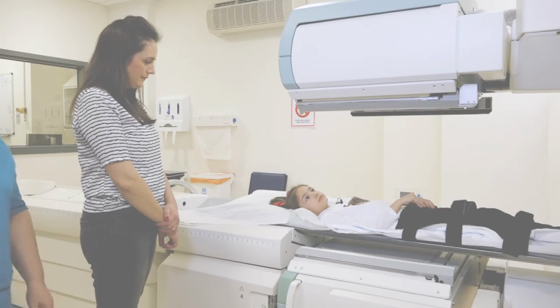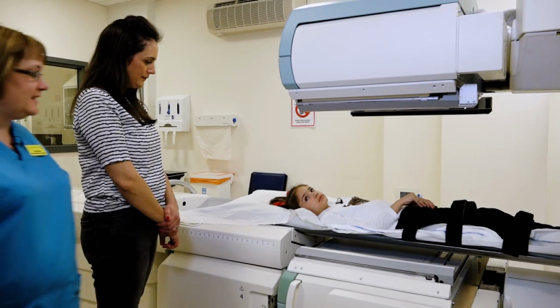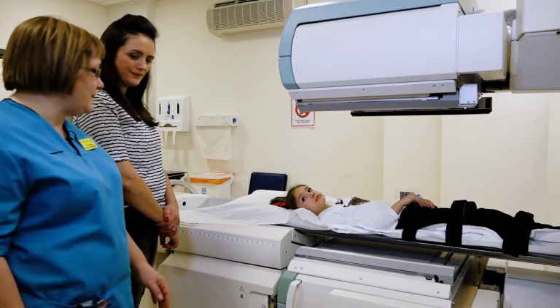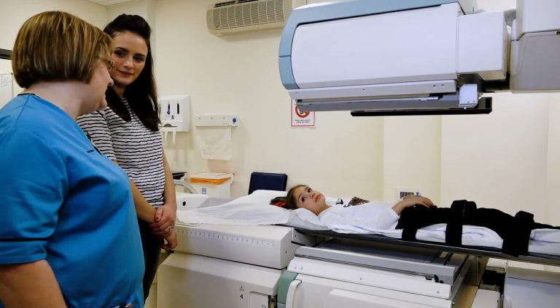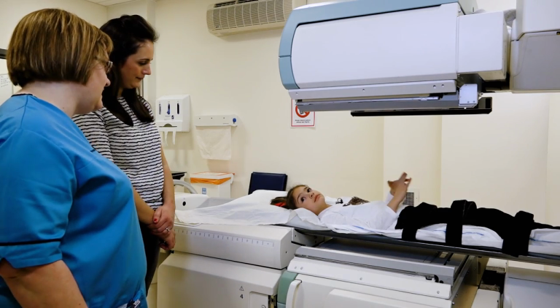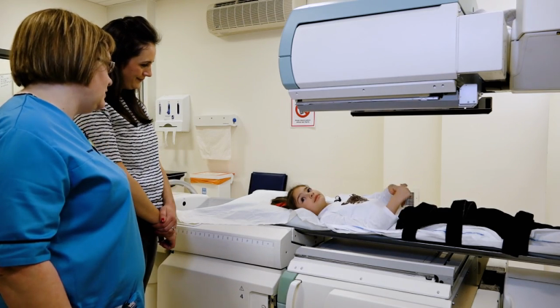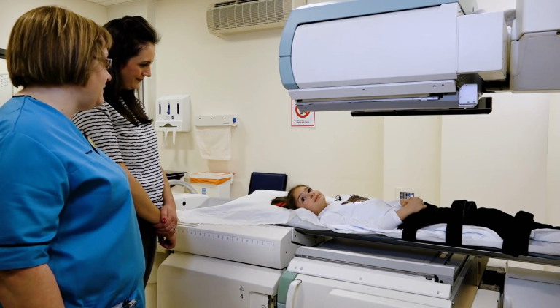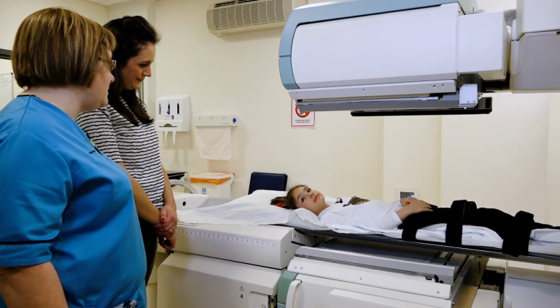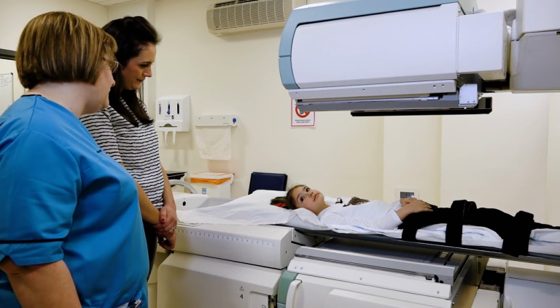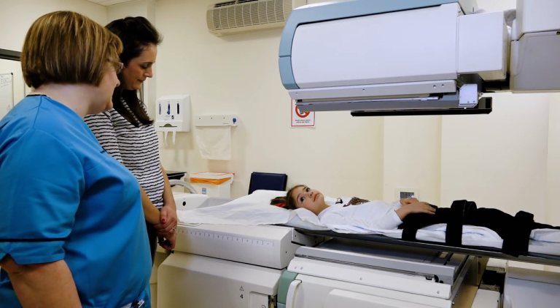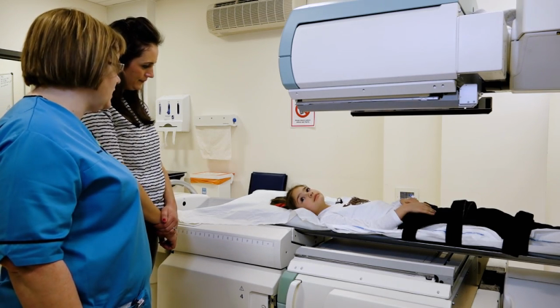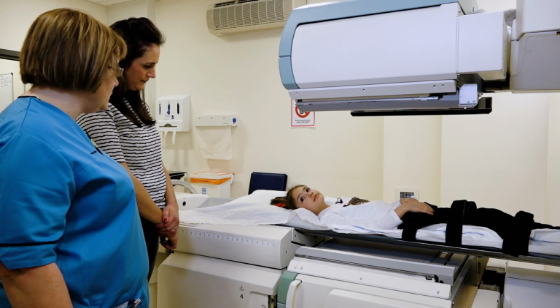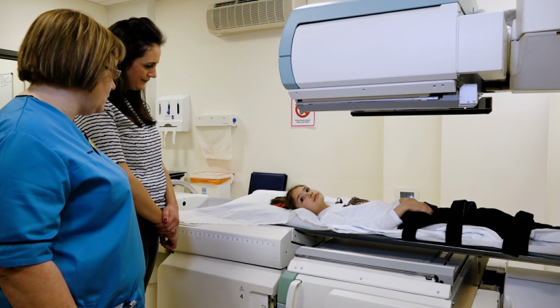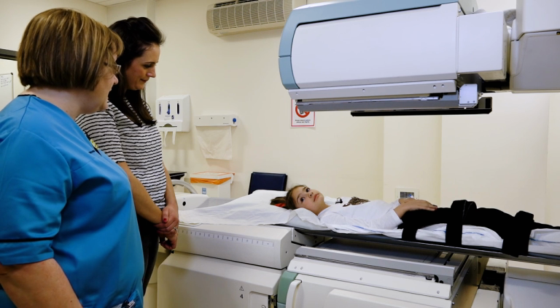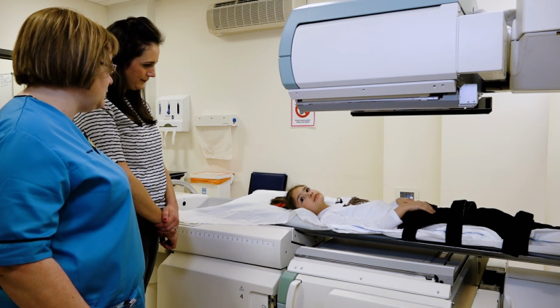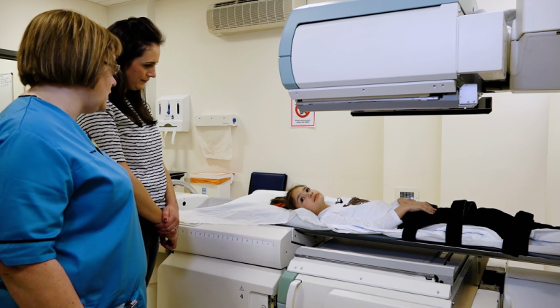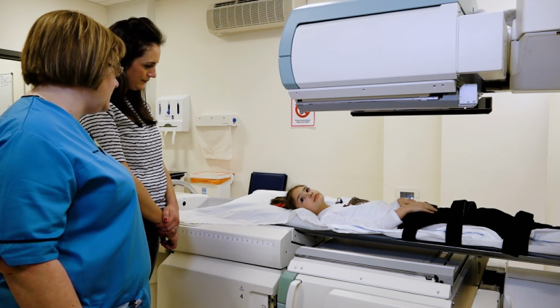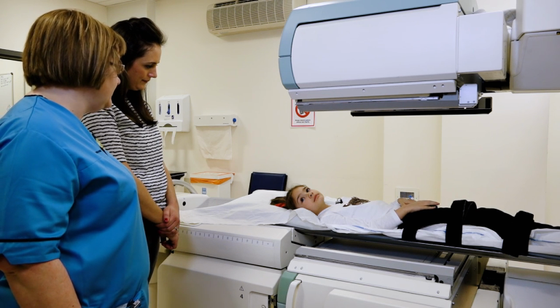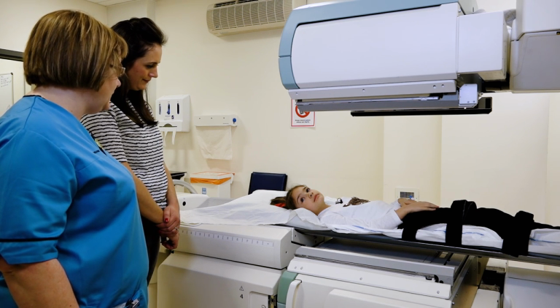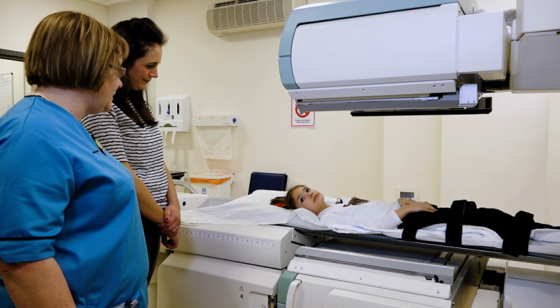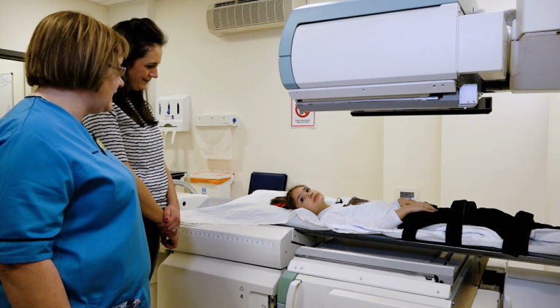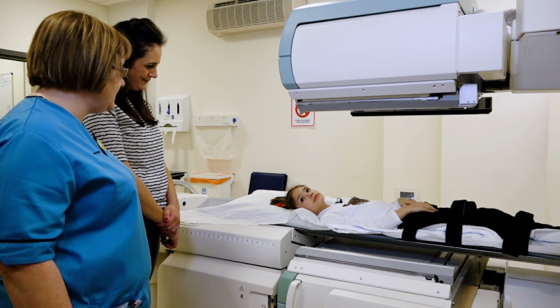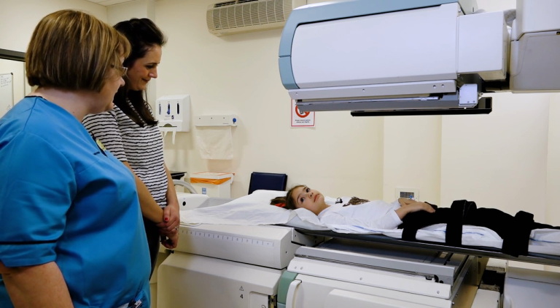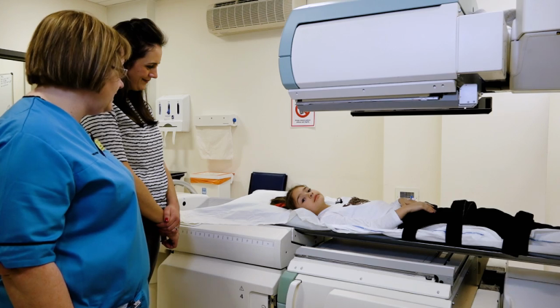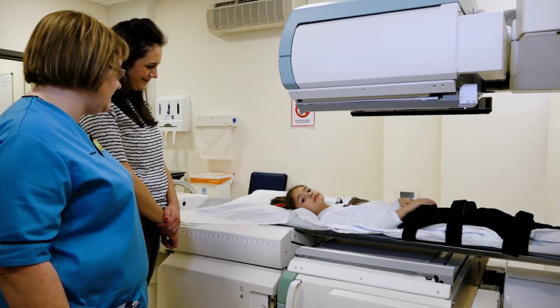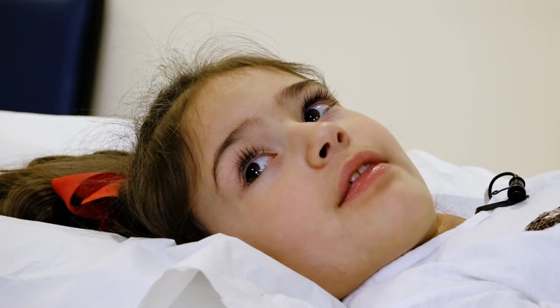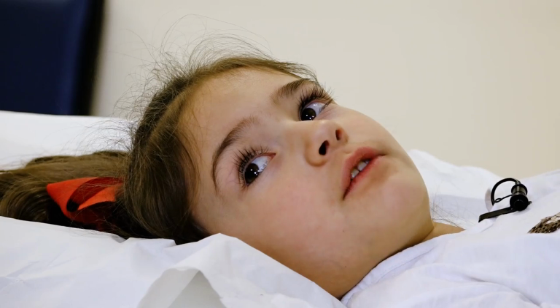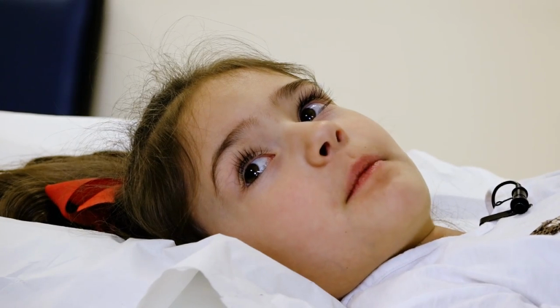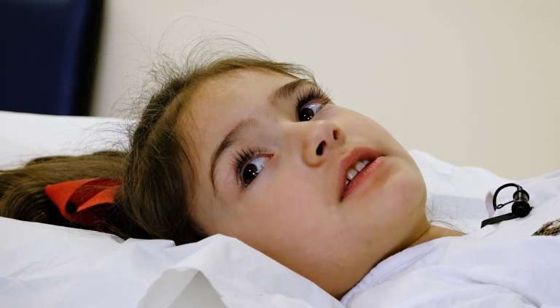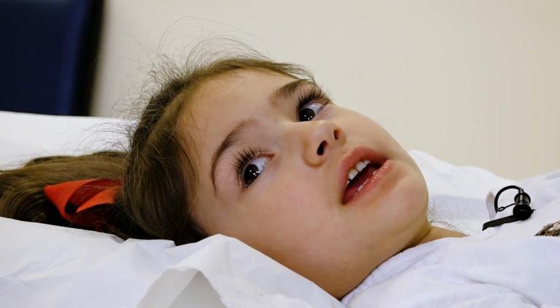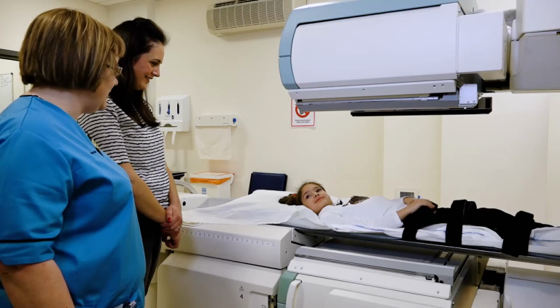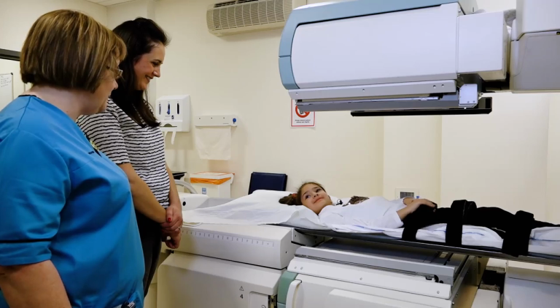Right Scarlett, that's the MAG3 test done. What you have to remember when you have this test is to drink lots and lots of water and go to the toilet often. We'll just get you up off the table and get your cannula out. Thank you for filming with us today. That's okay, you're welcome.